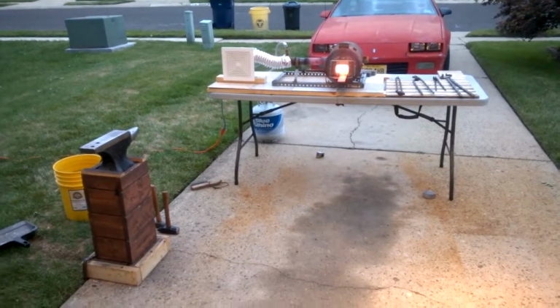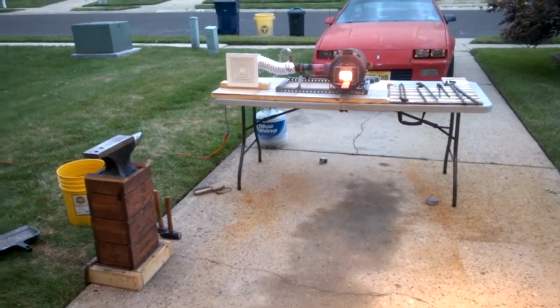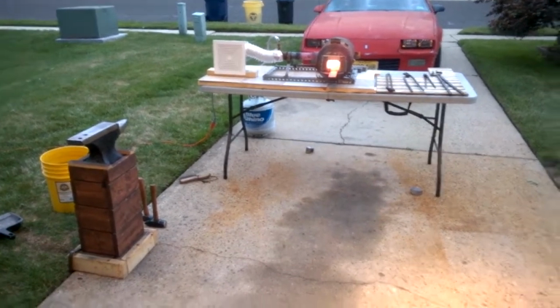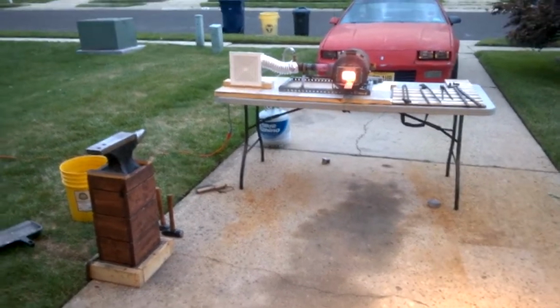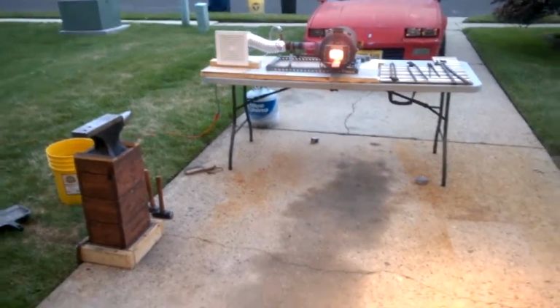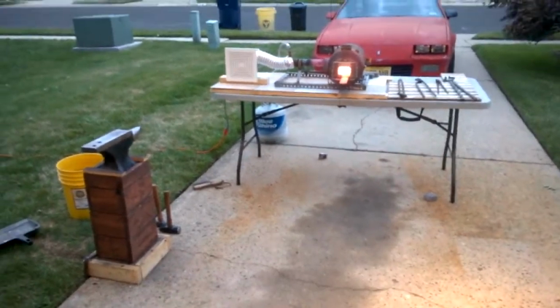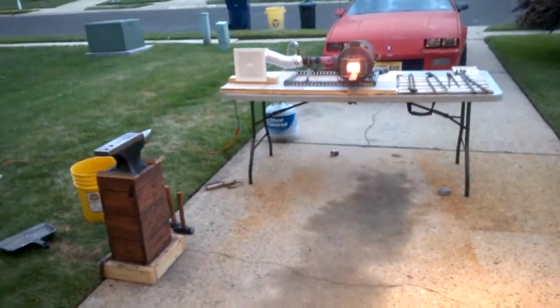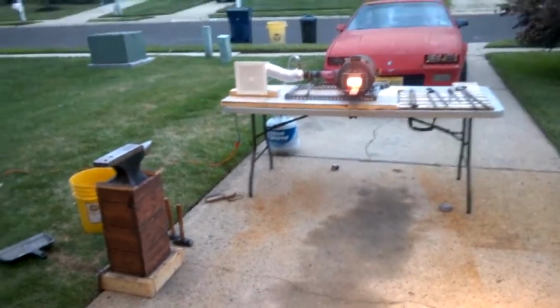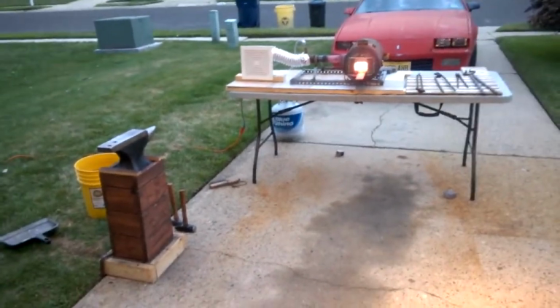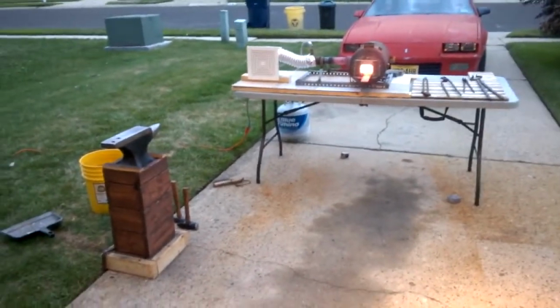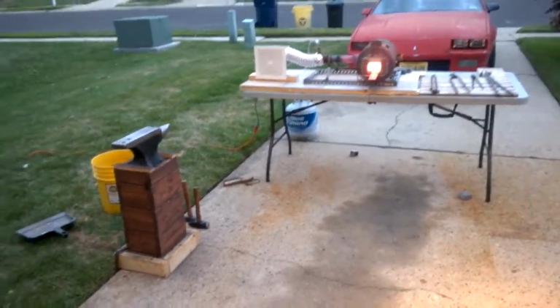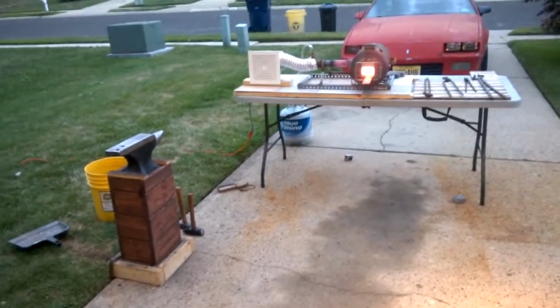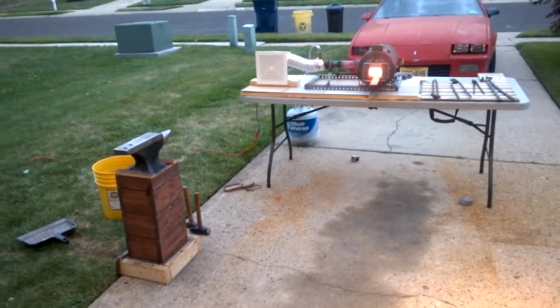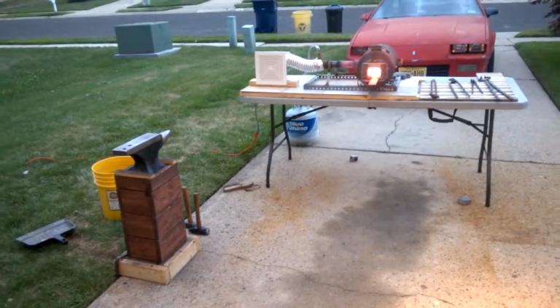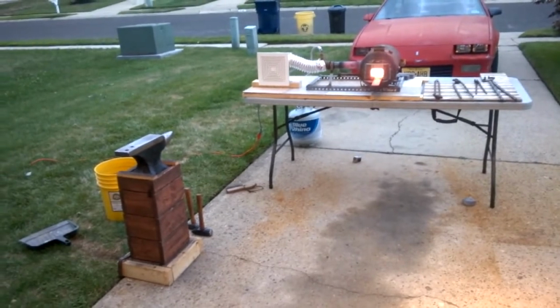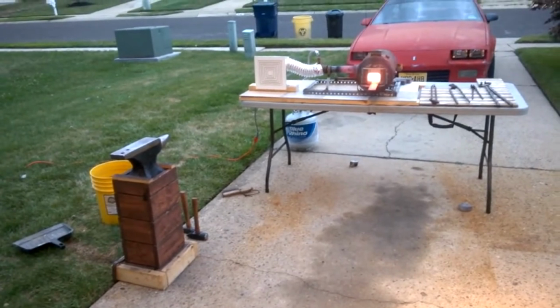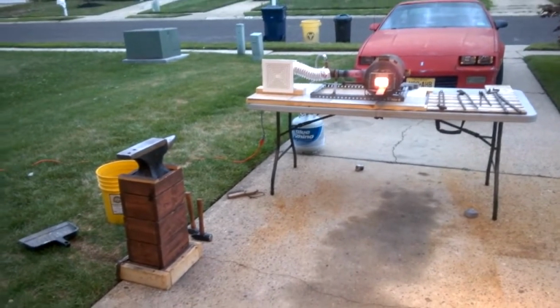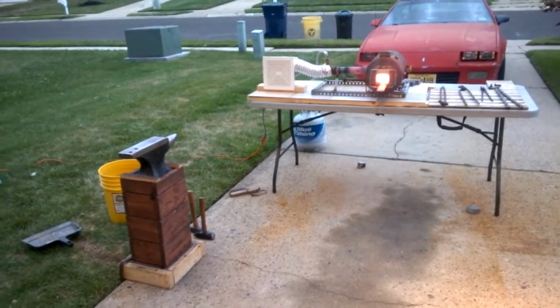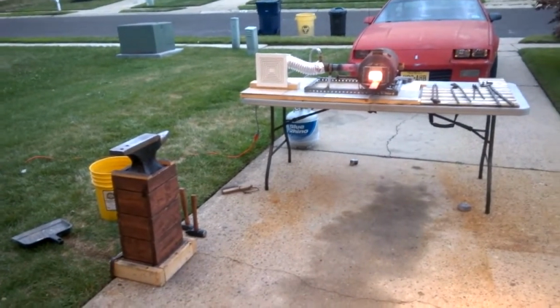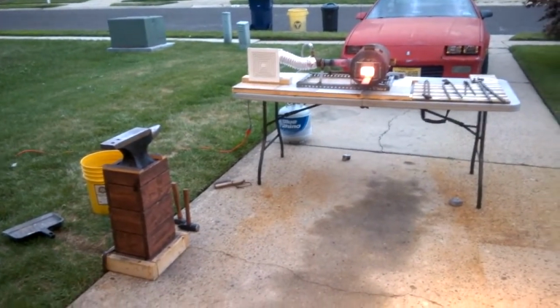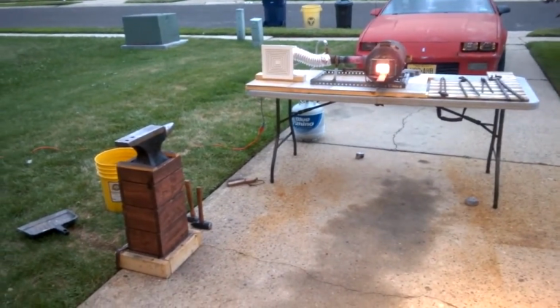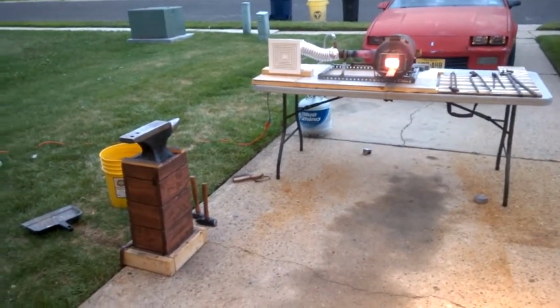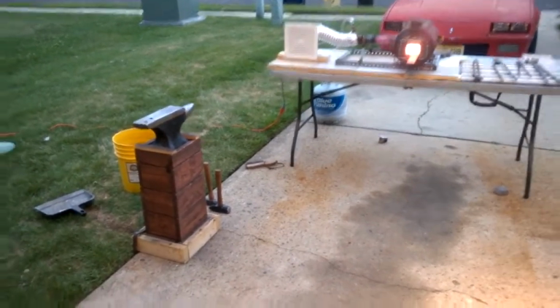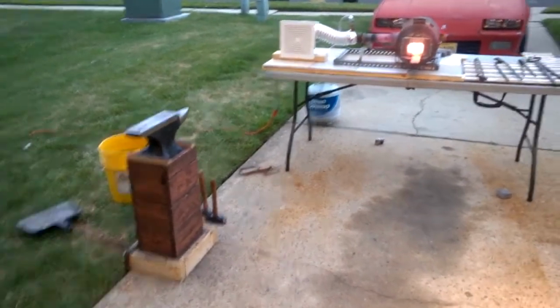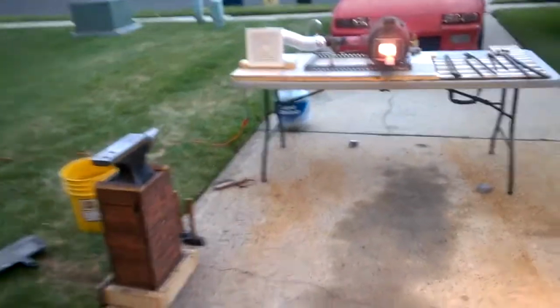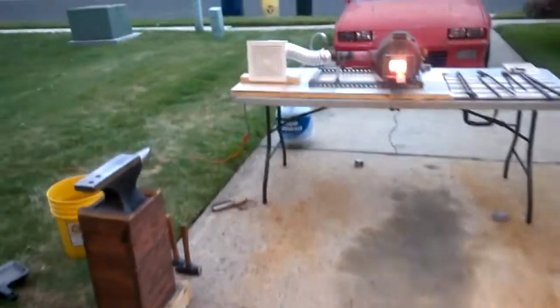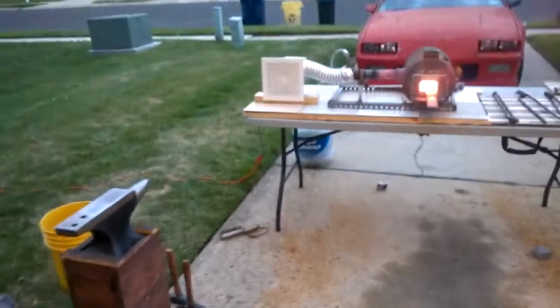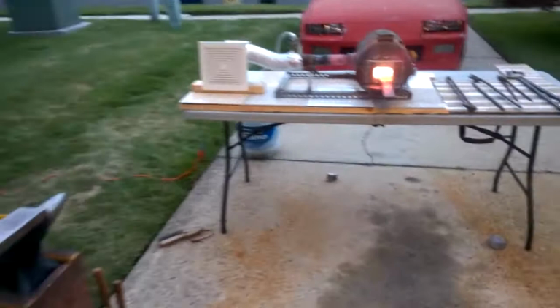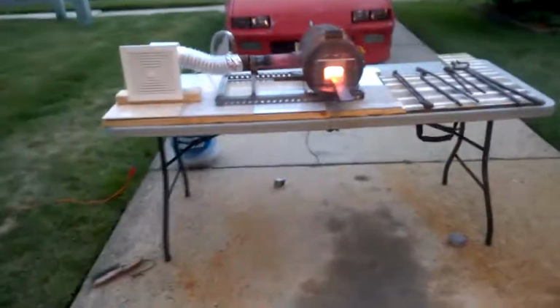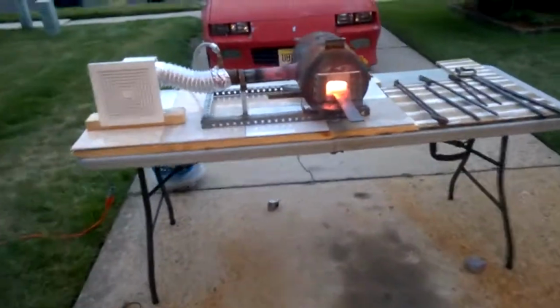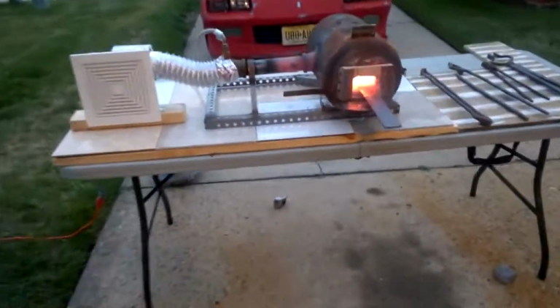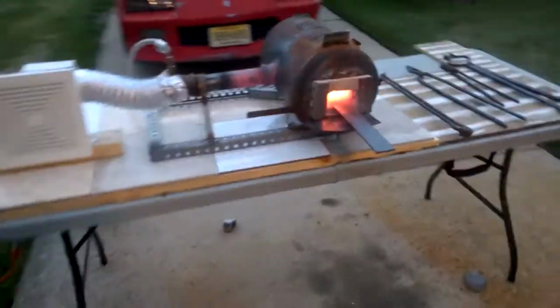Hey guys, how's it going? So anyways, I'm in the middle of another forge project. I want to explain some things I've done to increase the heat in my forge.